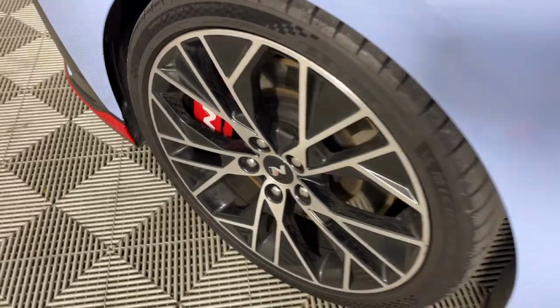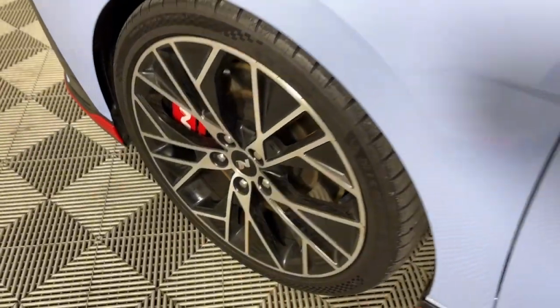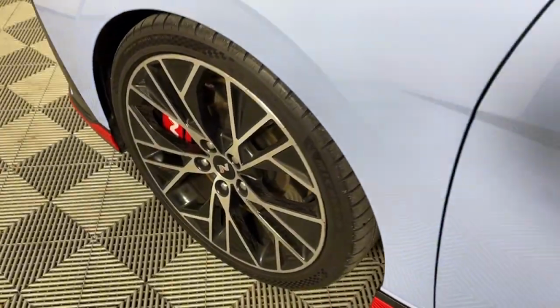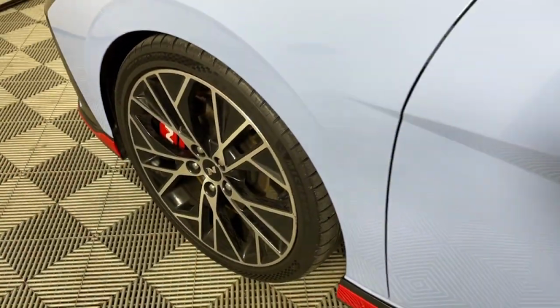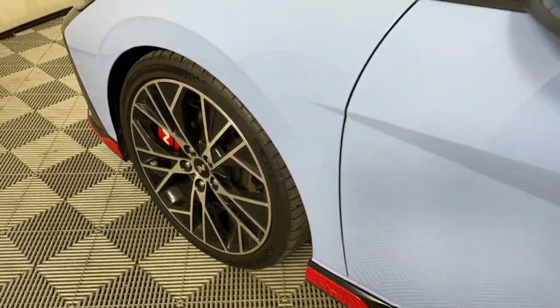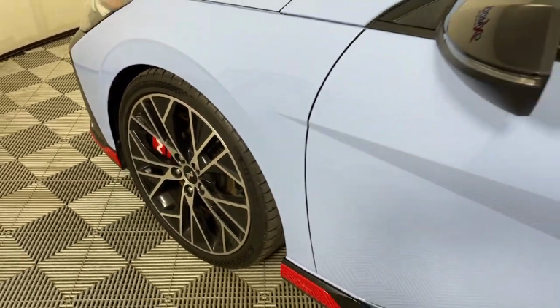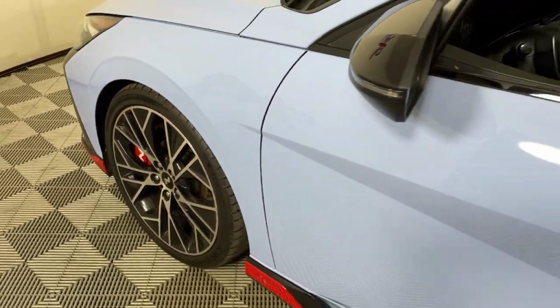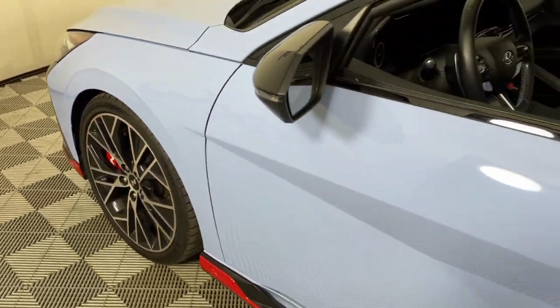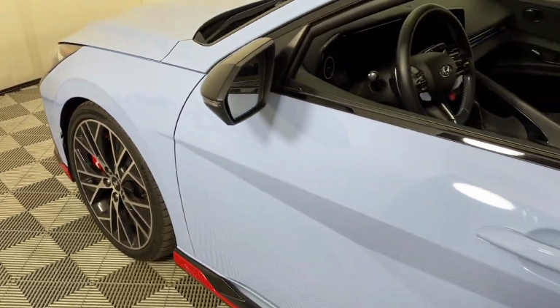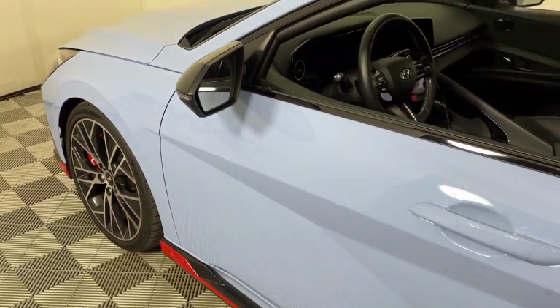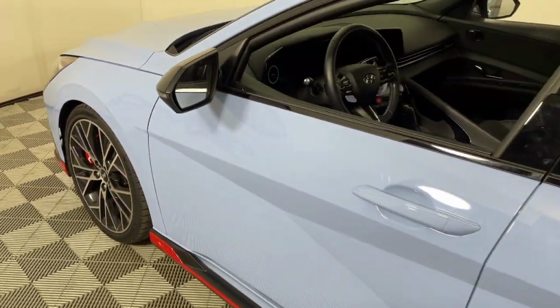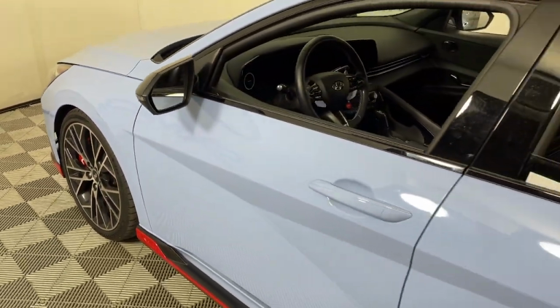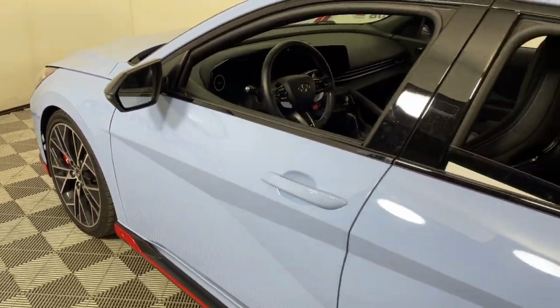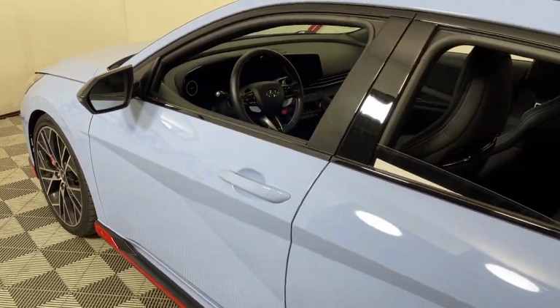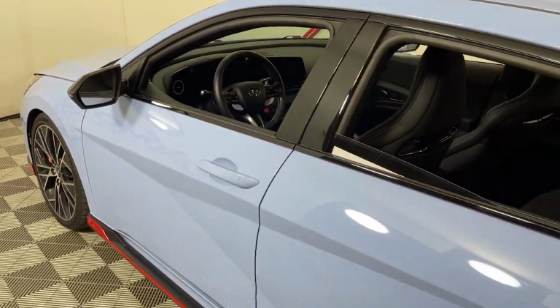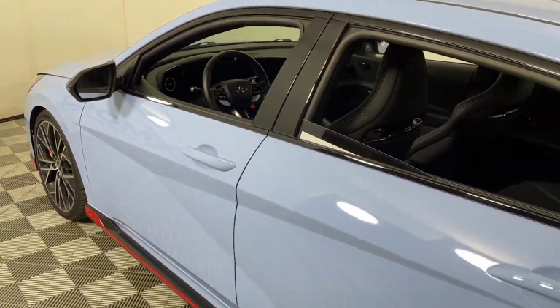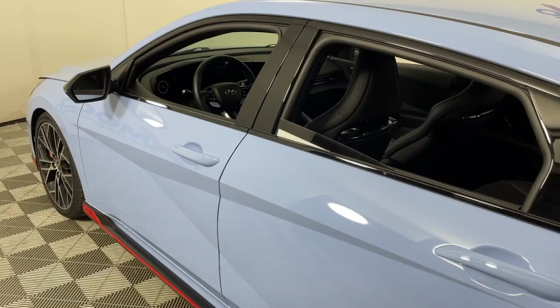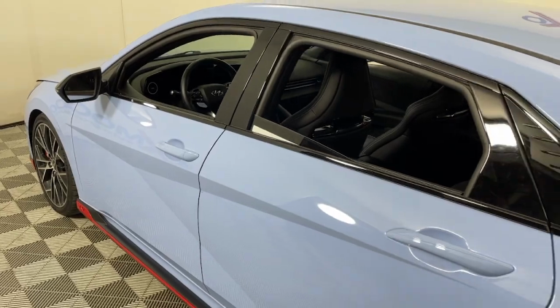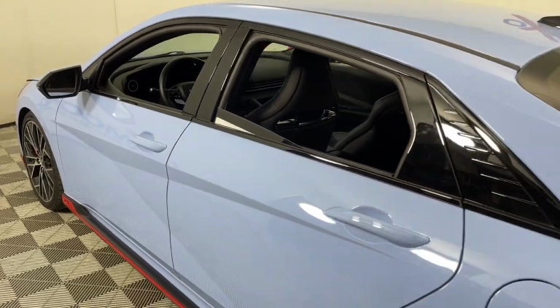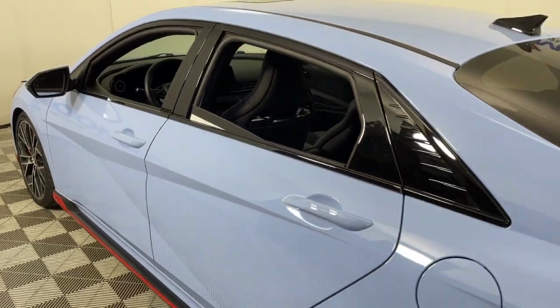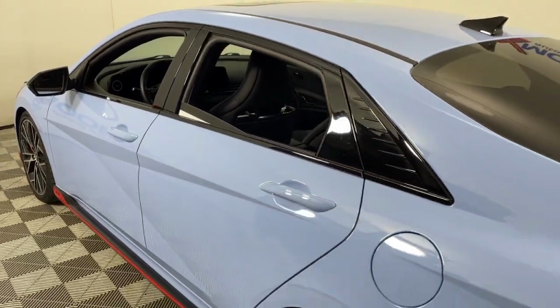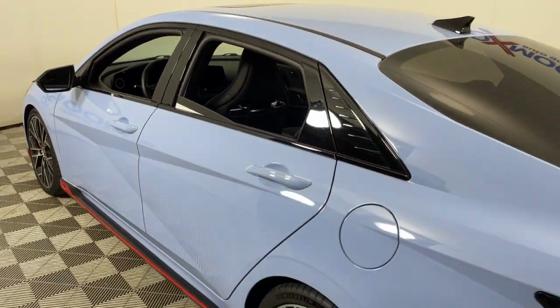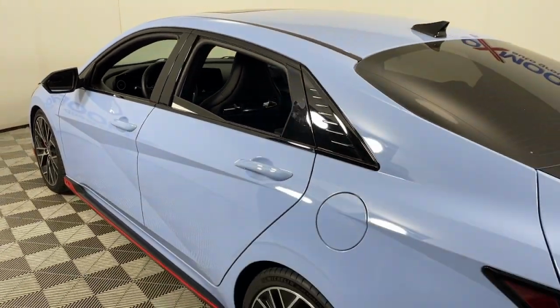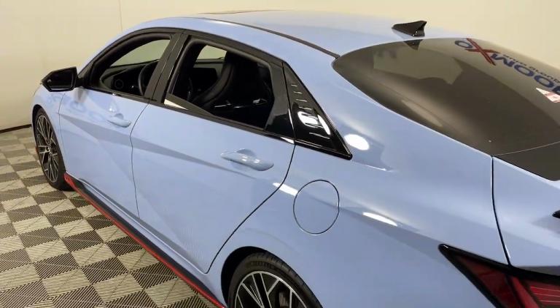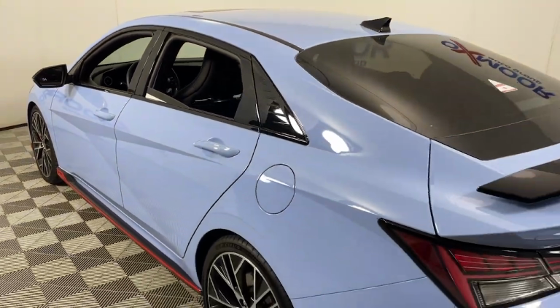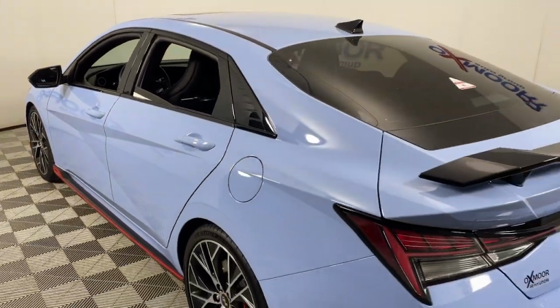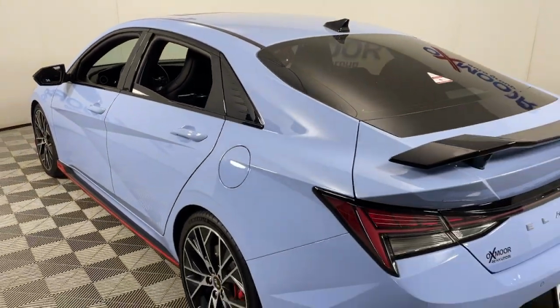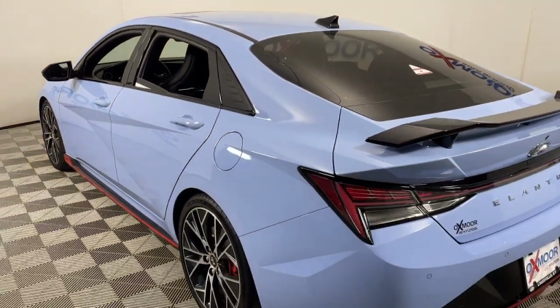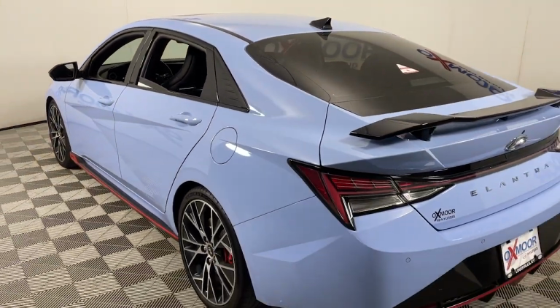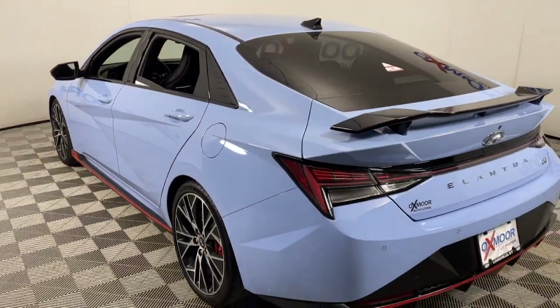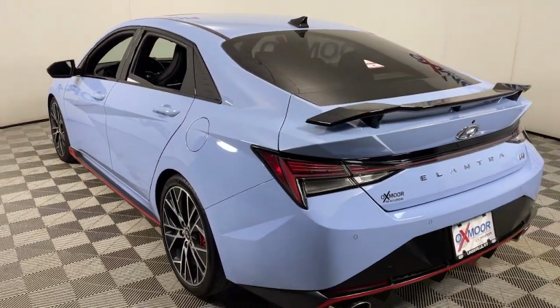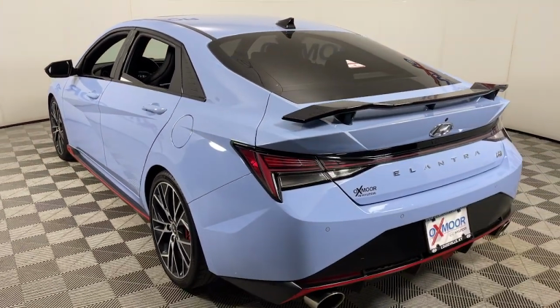Look no further than the 2022 Audi RS e-tron GT. This vehicle is an outstanding buy with fewer than 15,000 miles on the odometer.